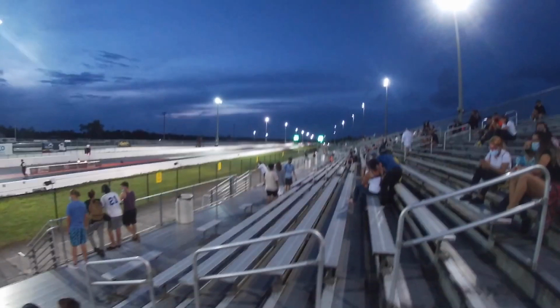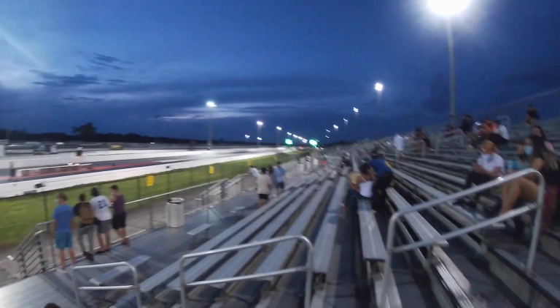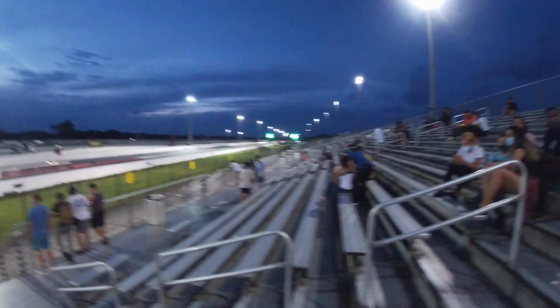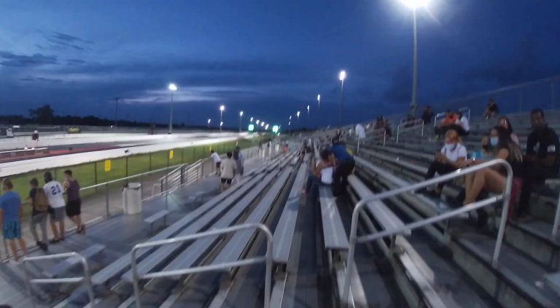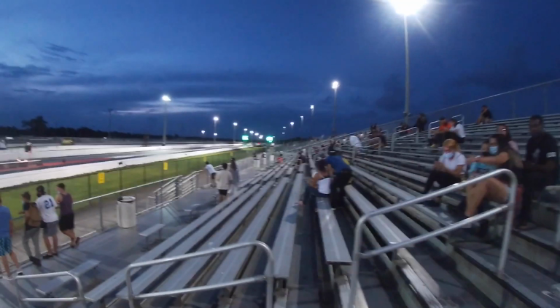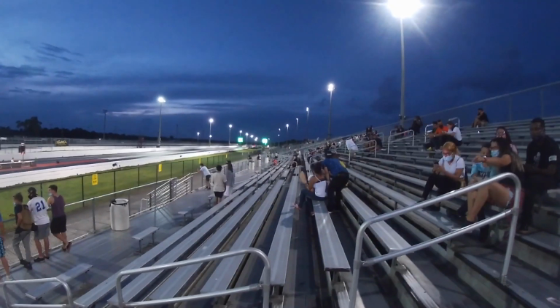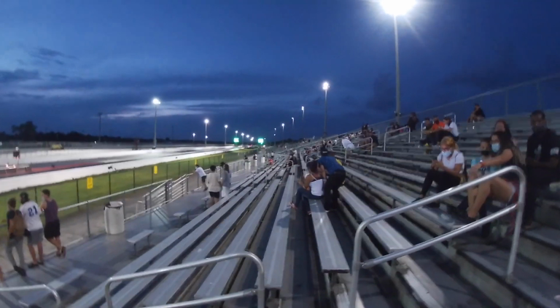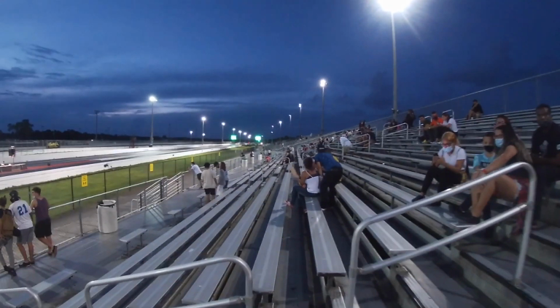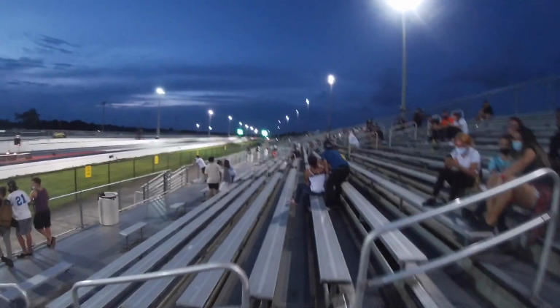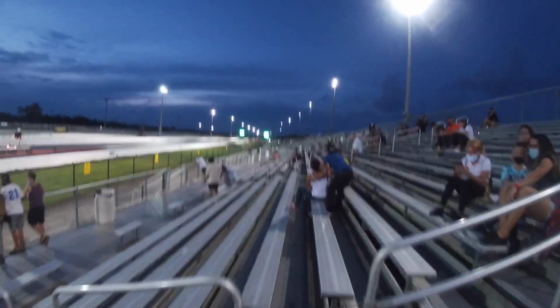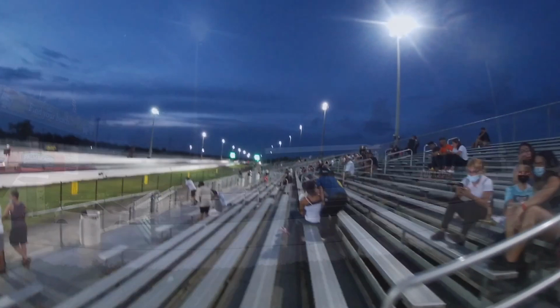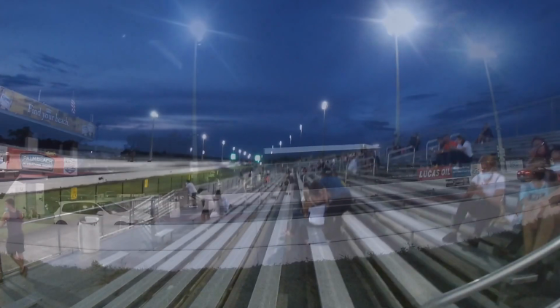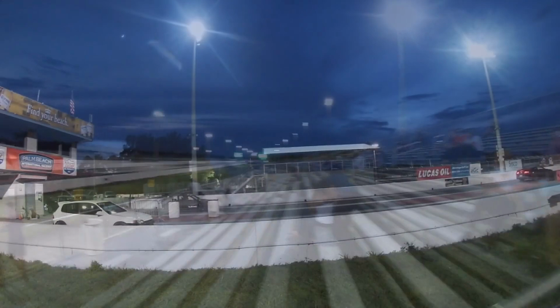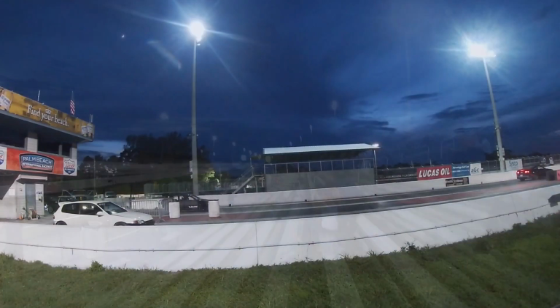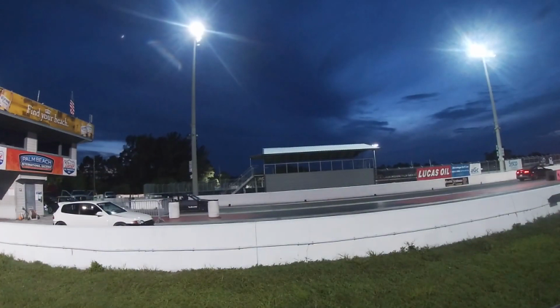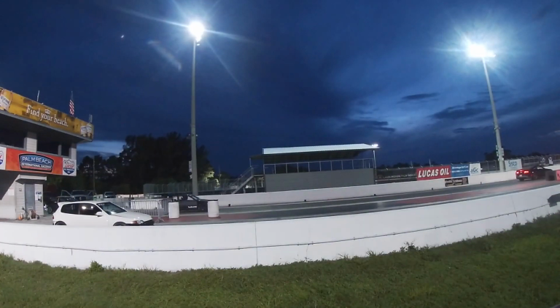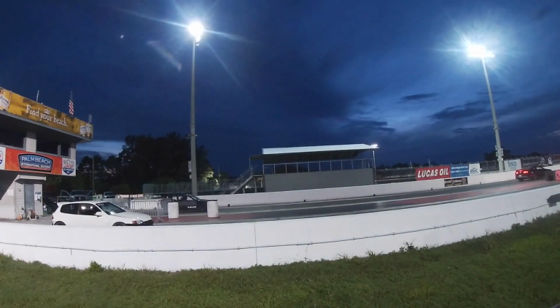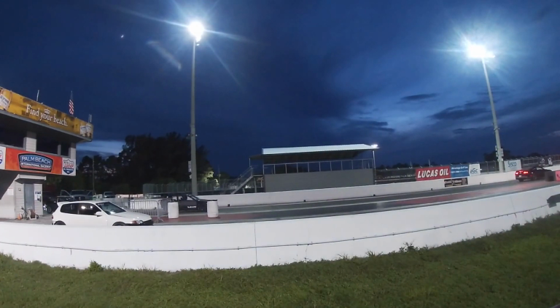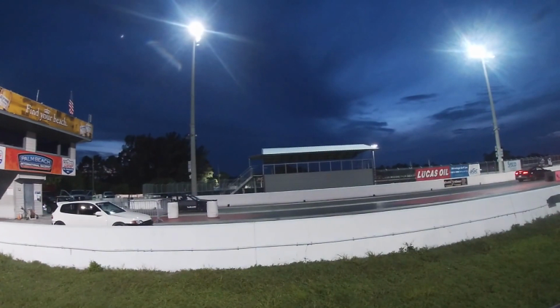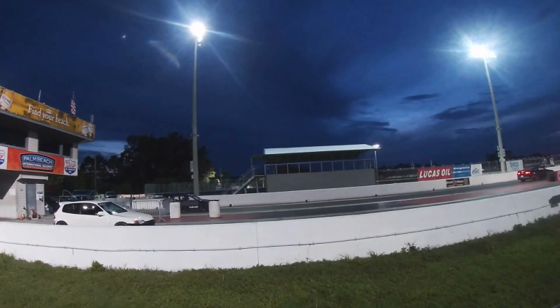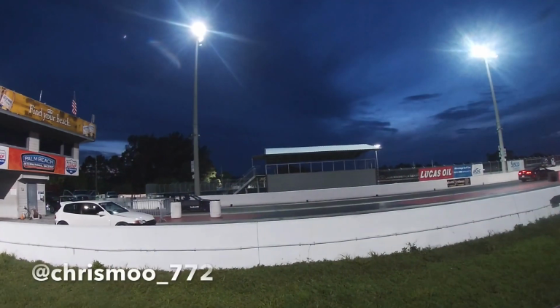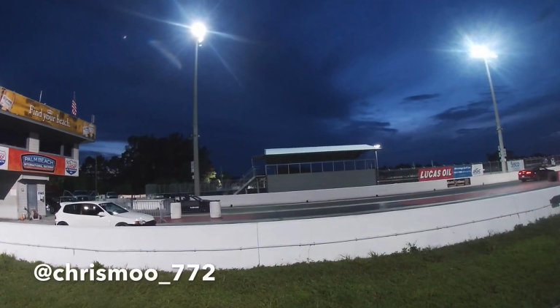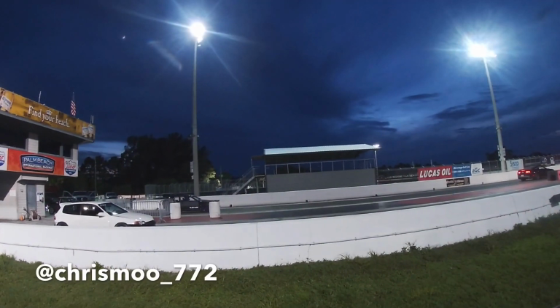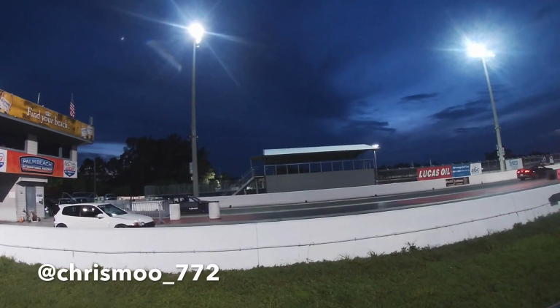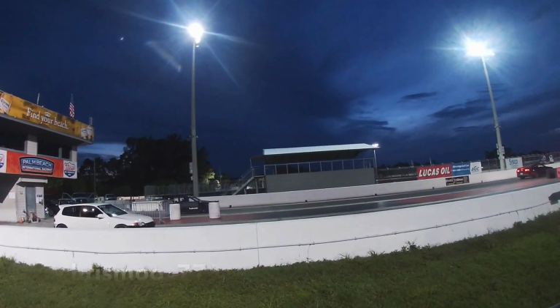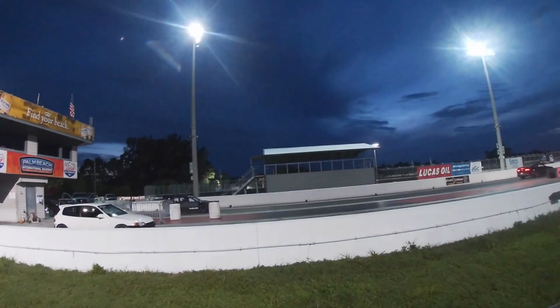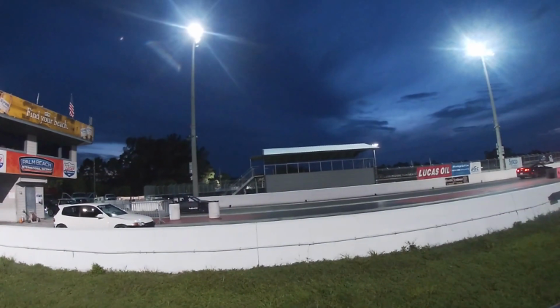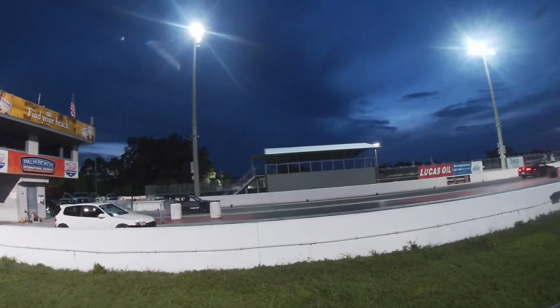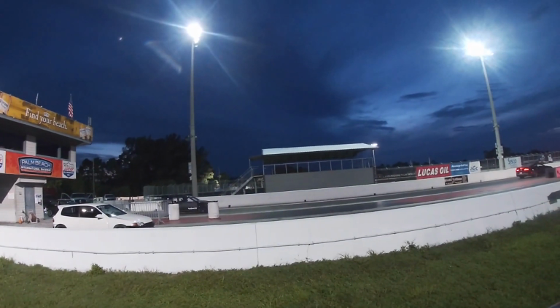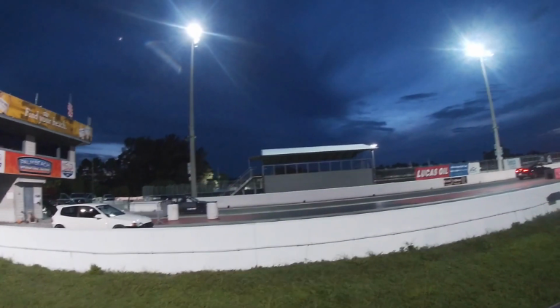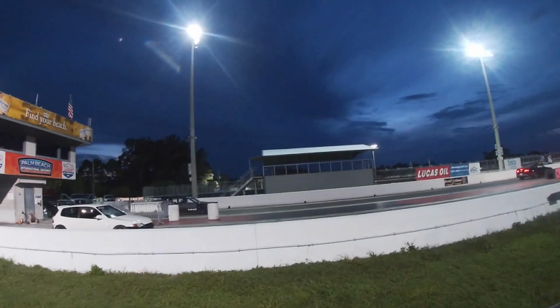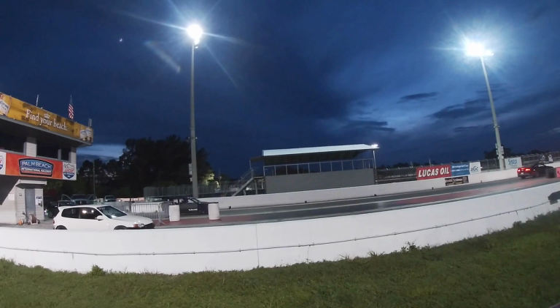109 mph — I don't feel too bad now. First time on the nitrous, let's see what it does.